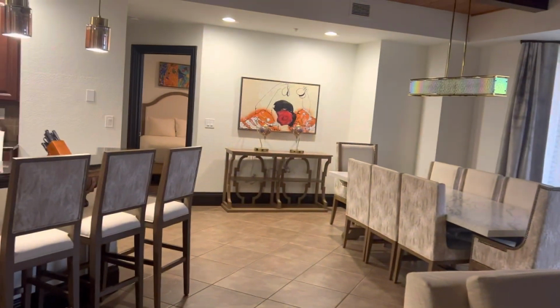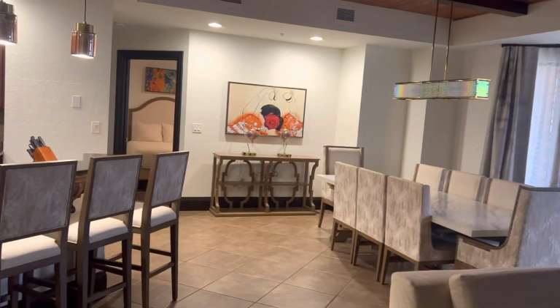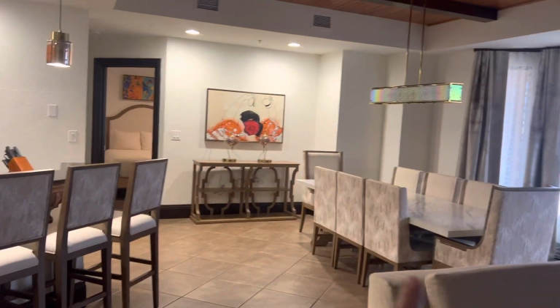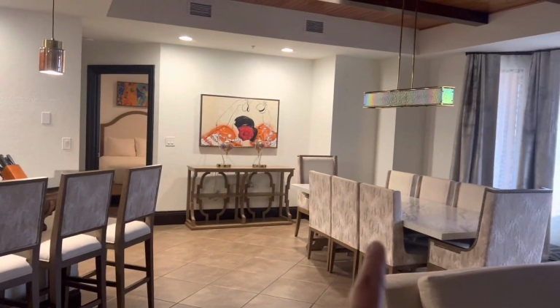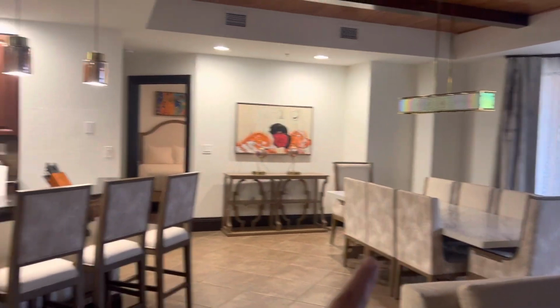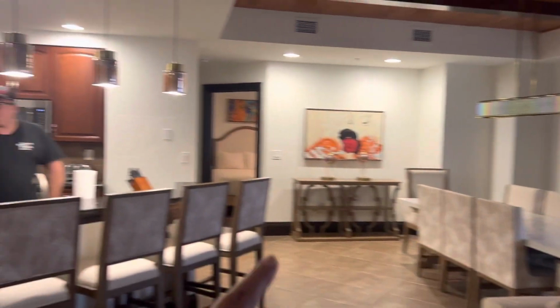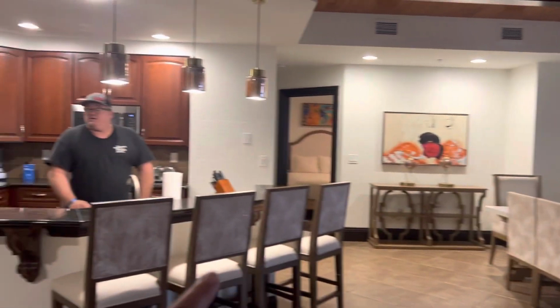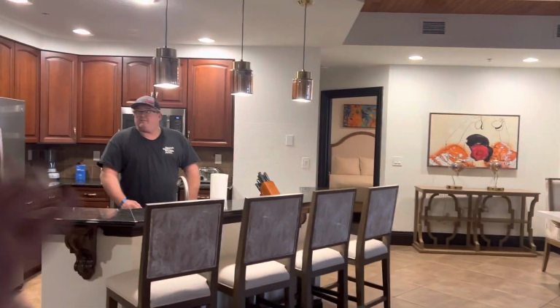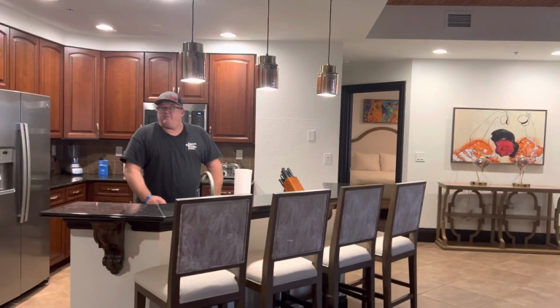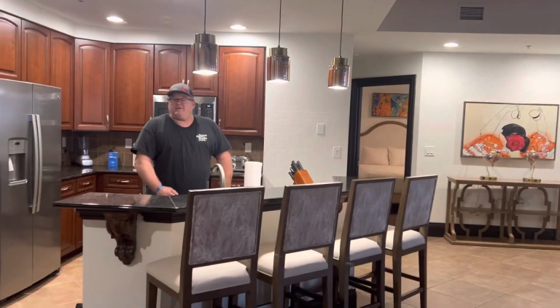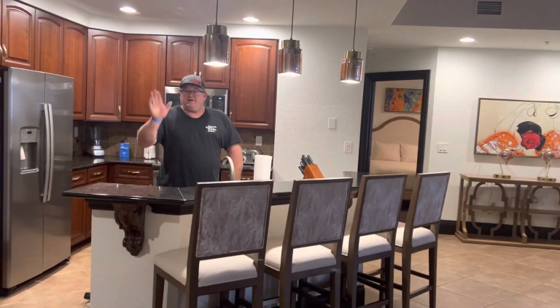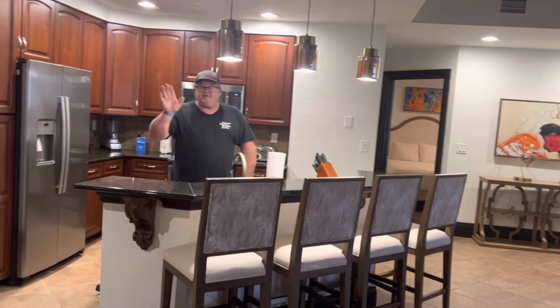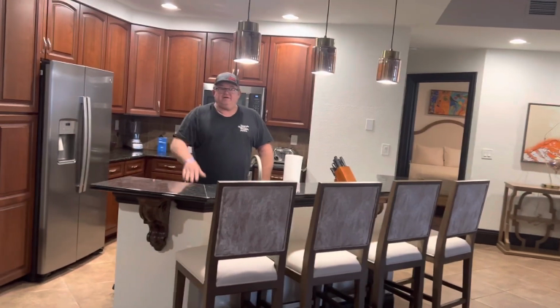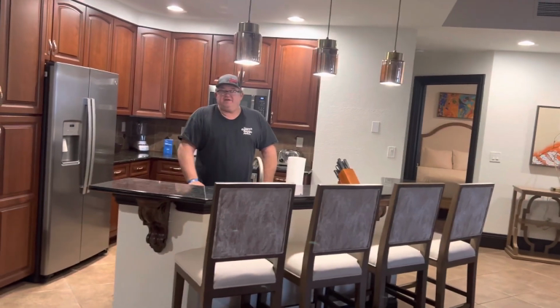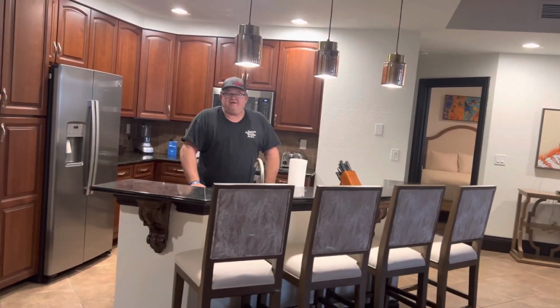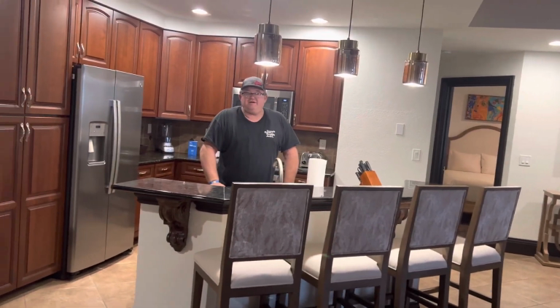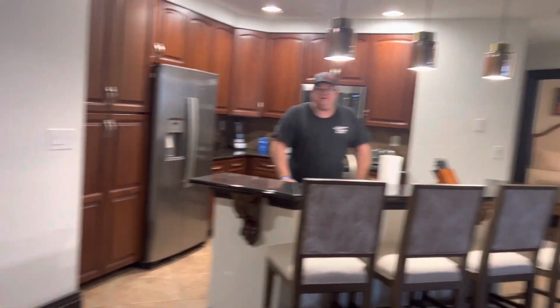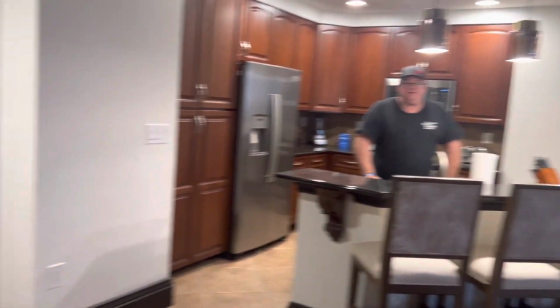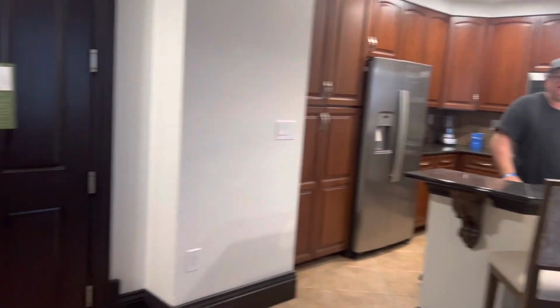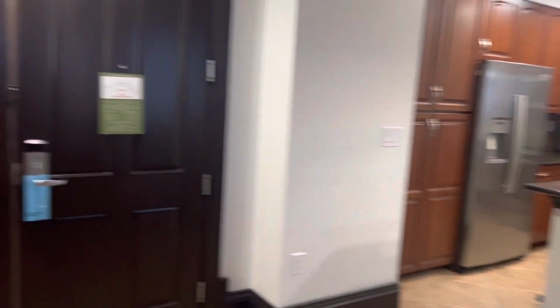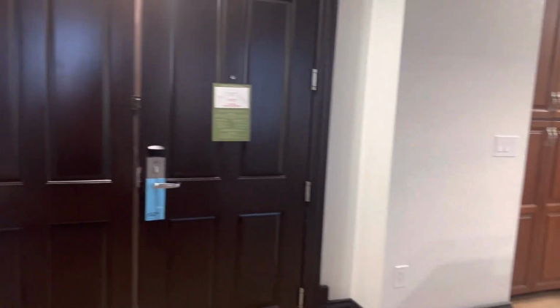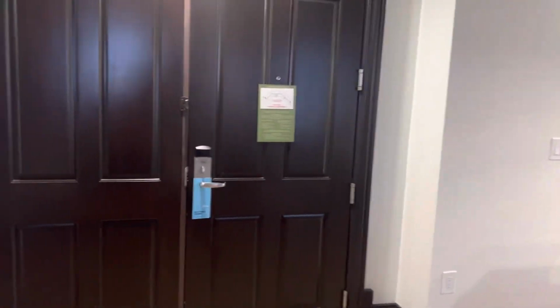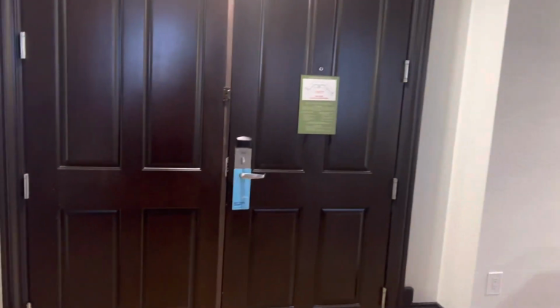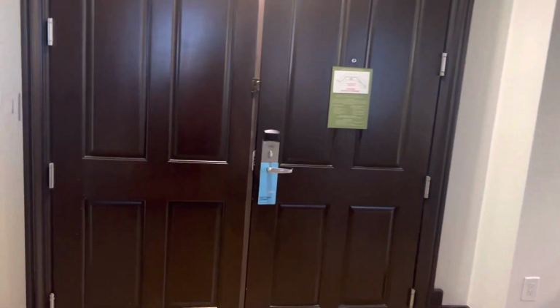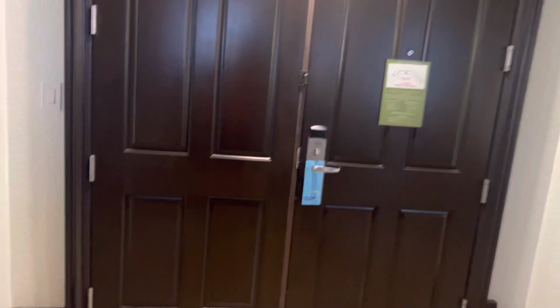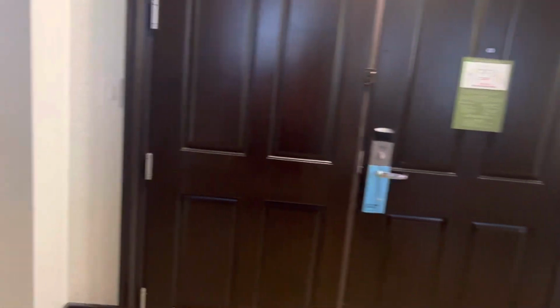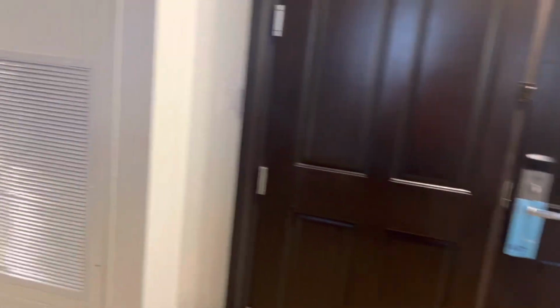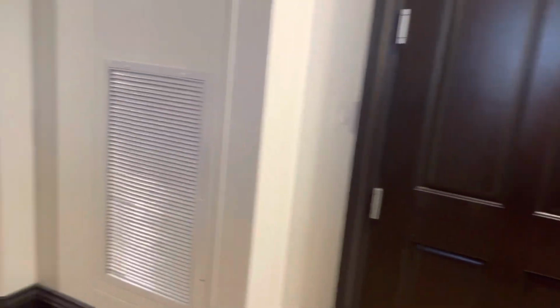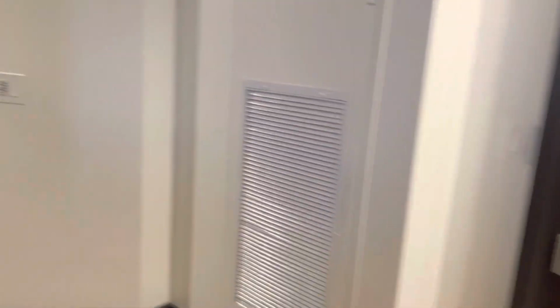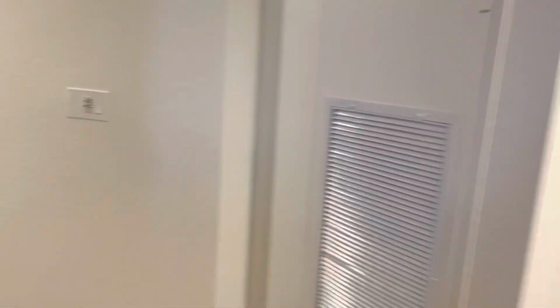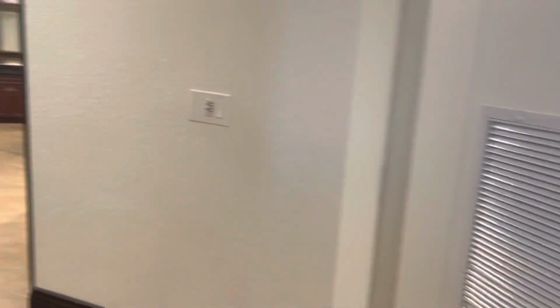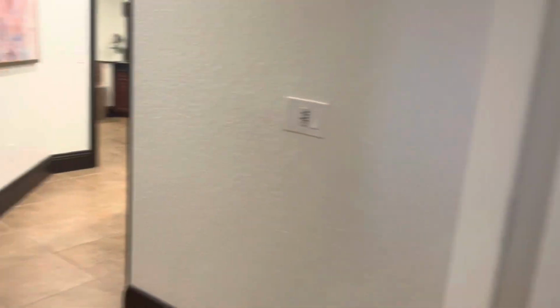There's a dining table. To the left there's two rooms and there's our entrance. To the right, there's two rooms.